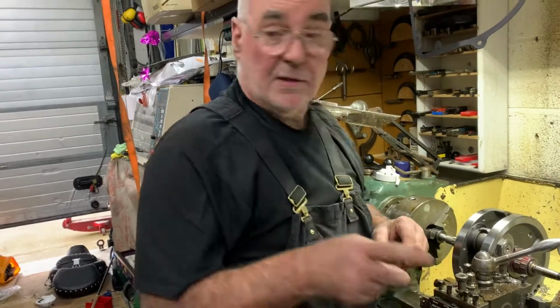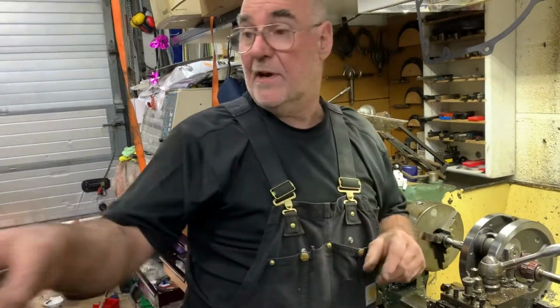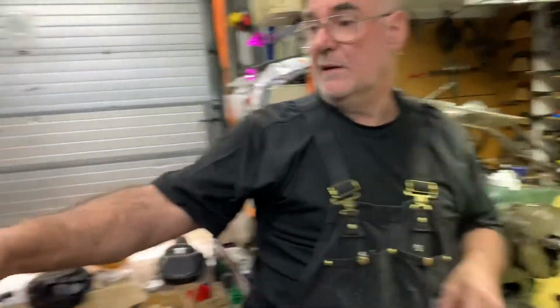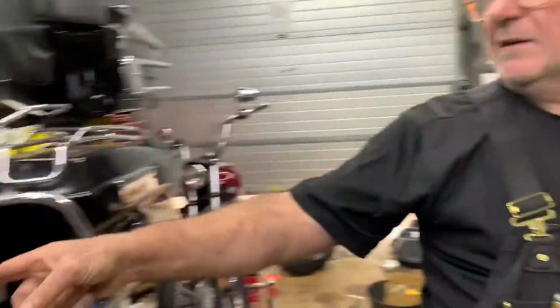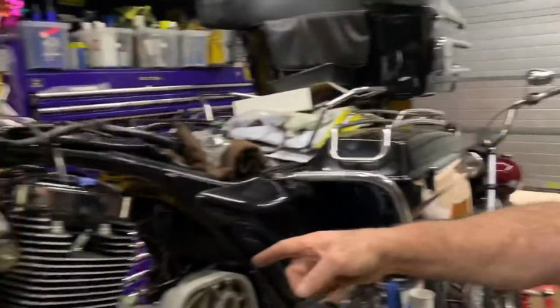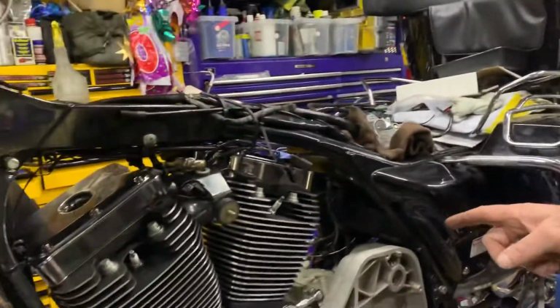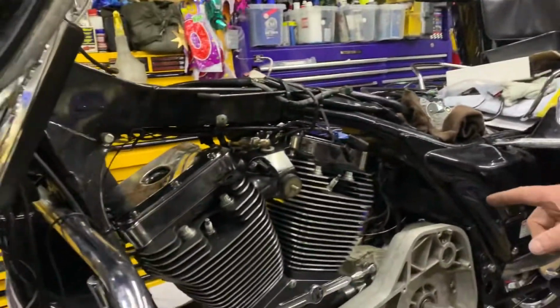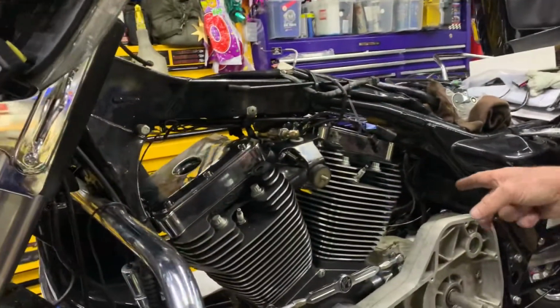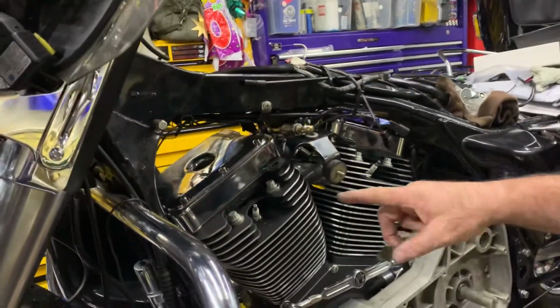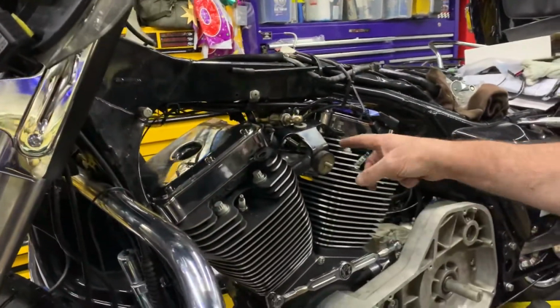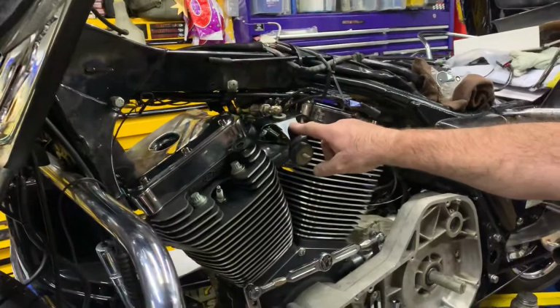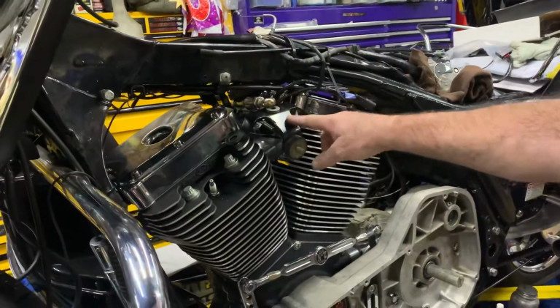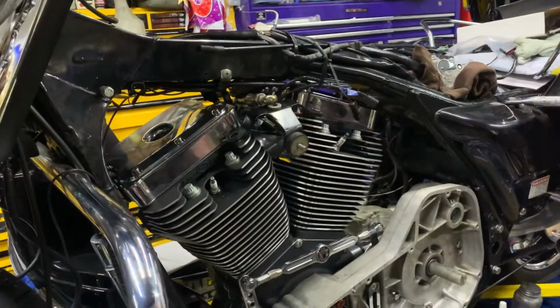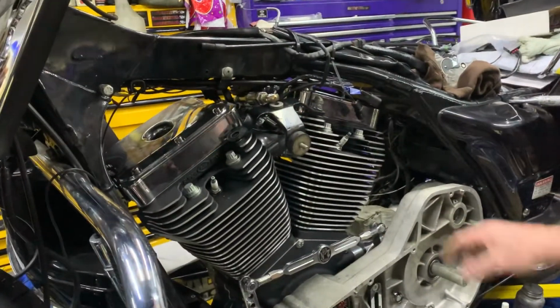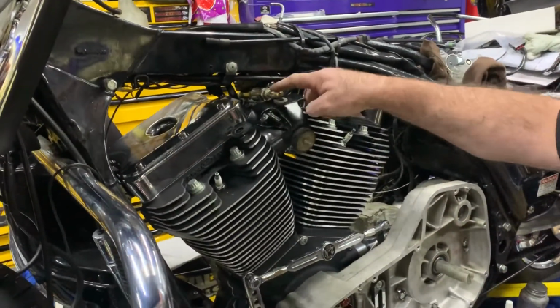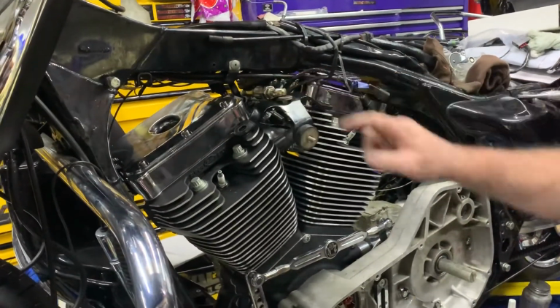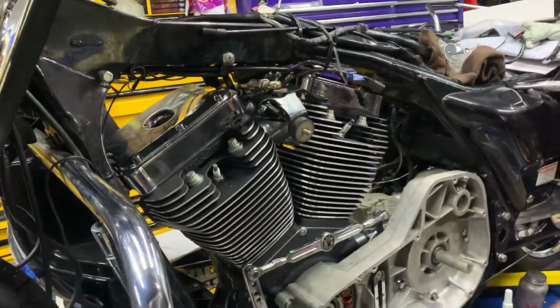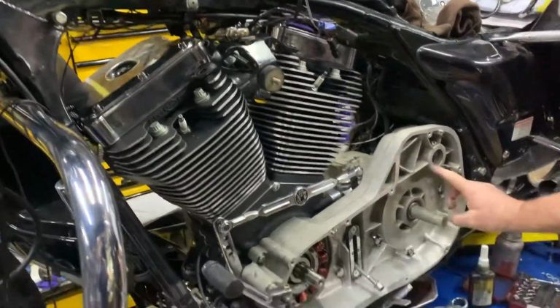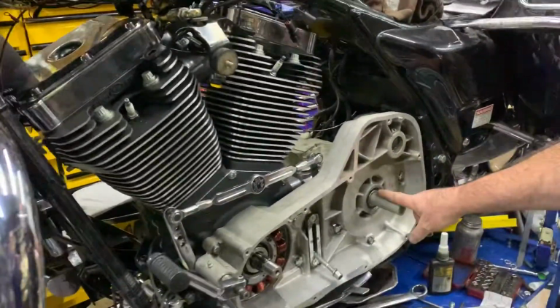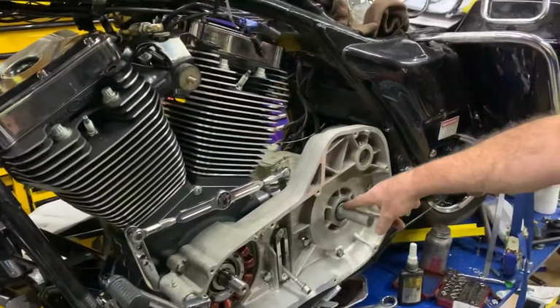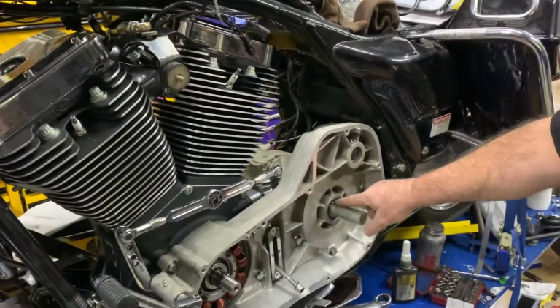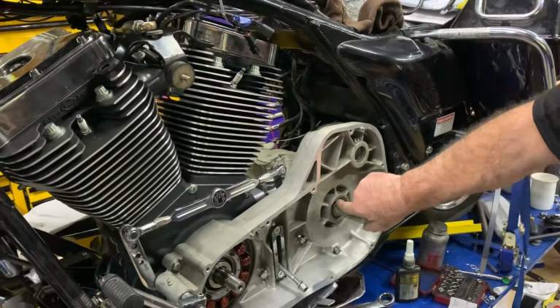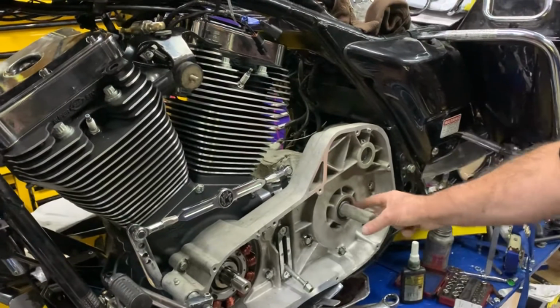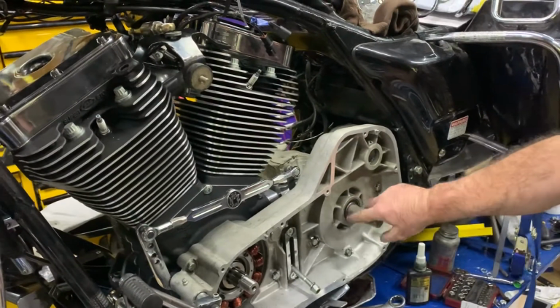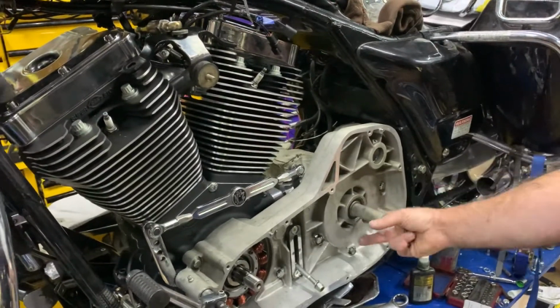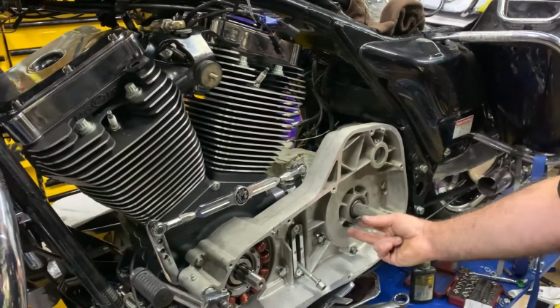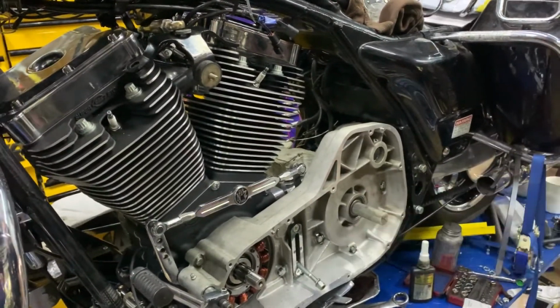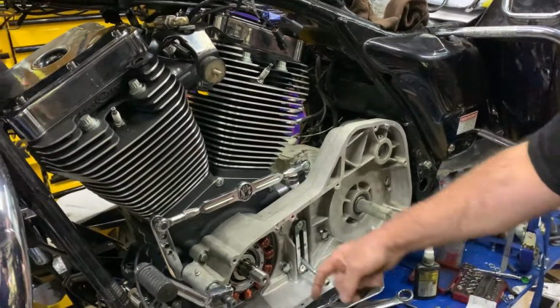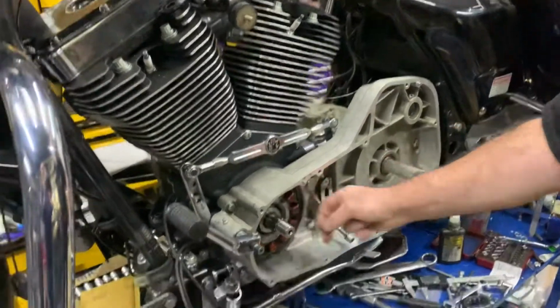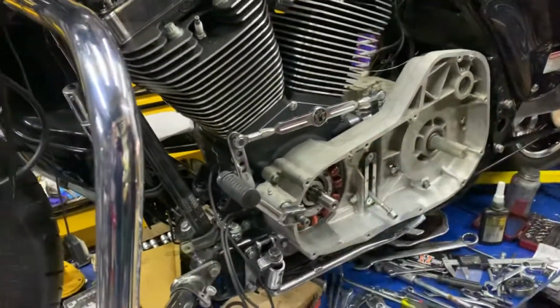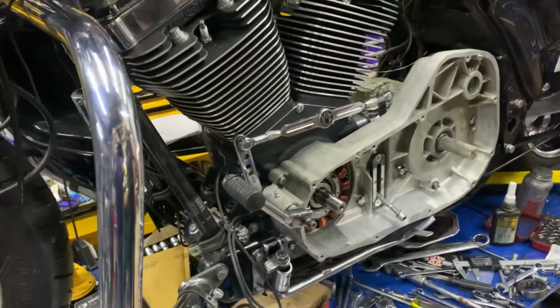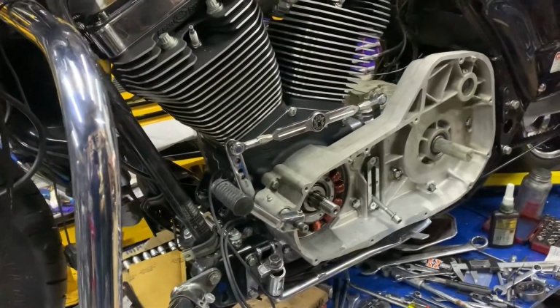You can see over here, this is a 124 S&S we're putting in a bagger, converting it to fuel injection as well. We do all the Bel-drives, the output shaft upgrade, heavy duty bearing in here, and this is a 45-amp alternator that's sticking on as well.